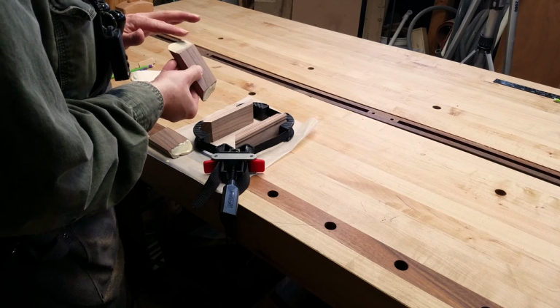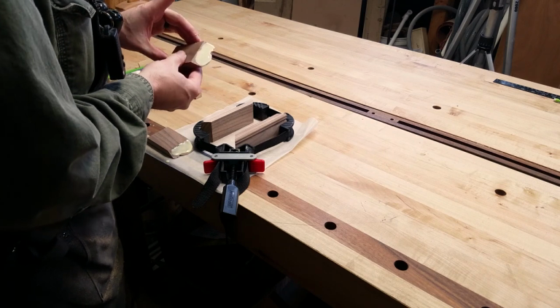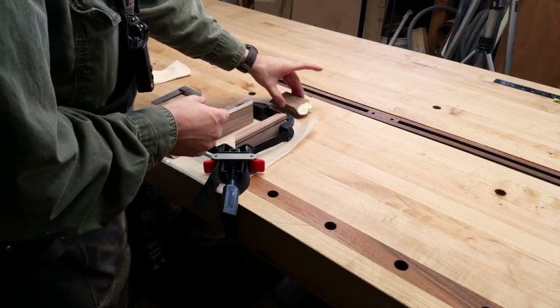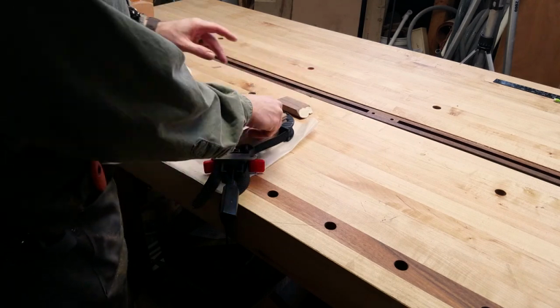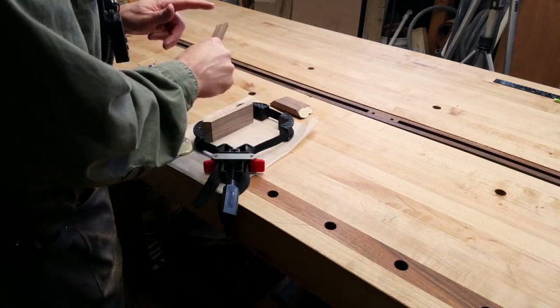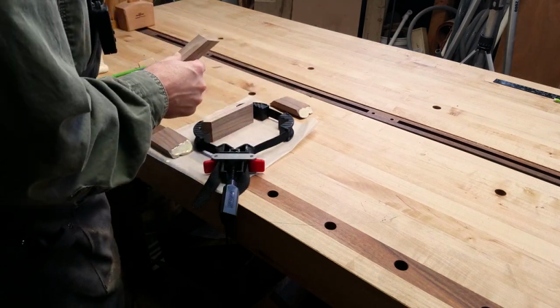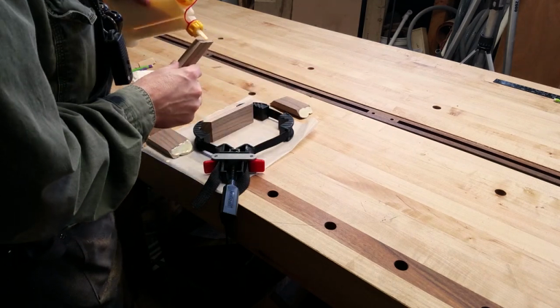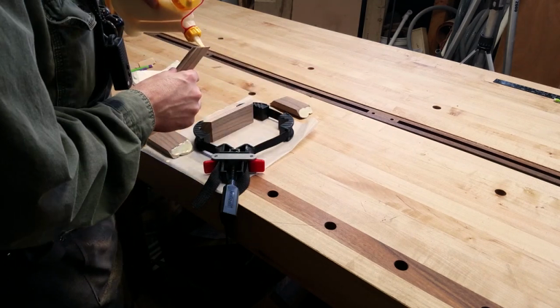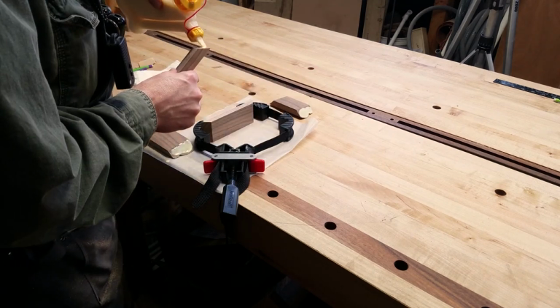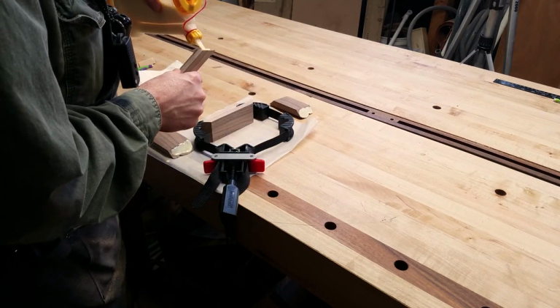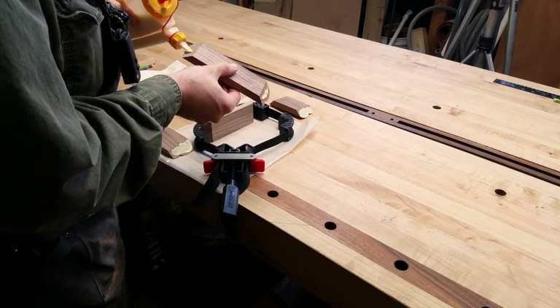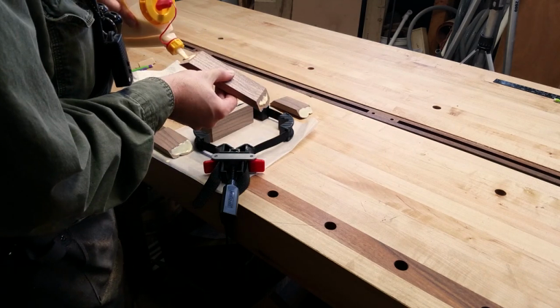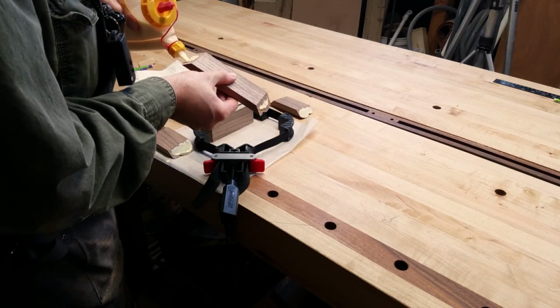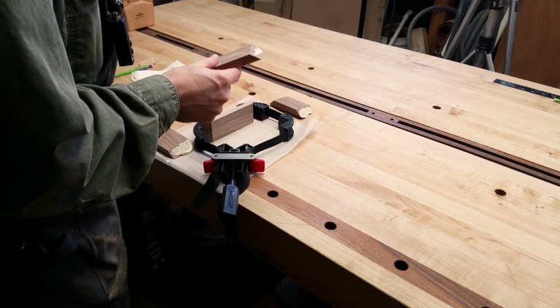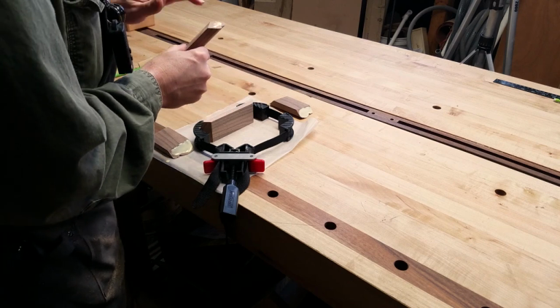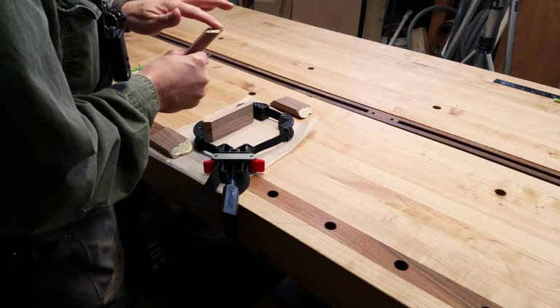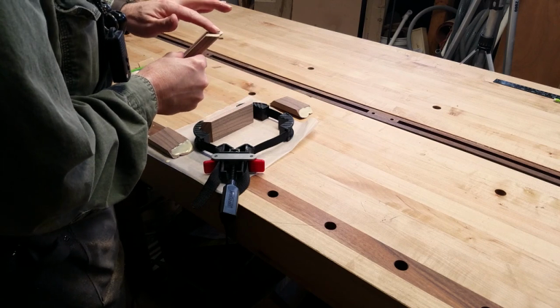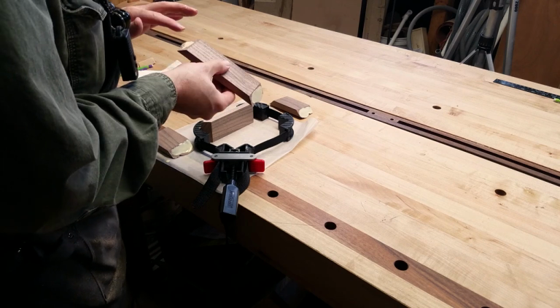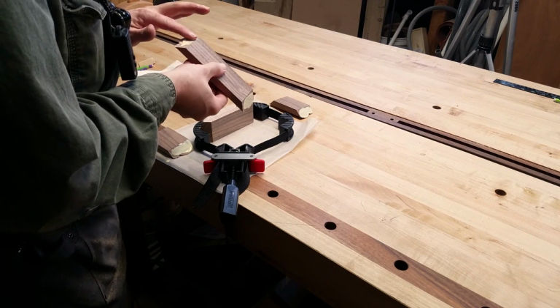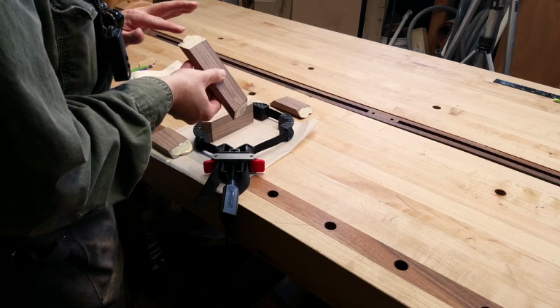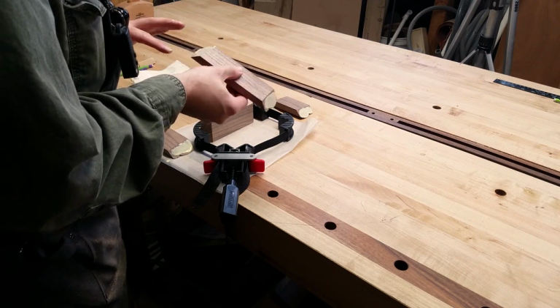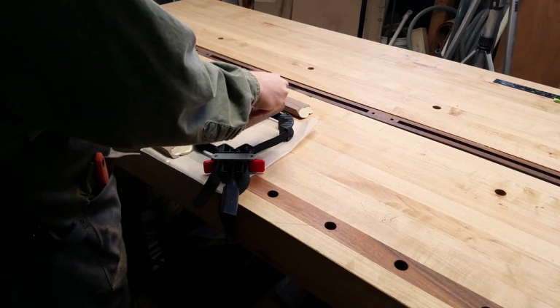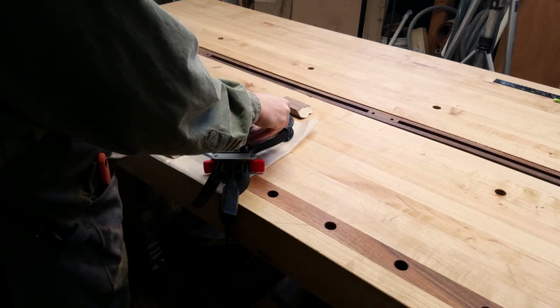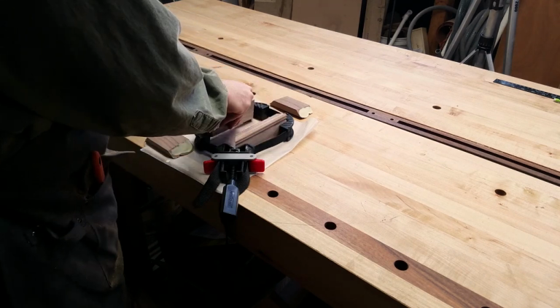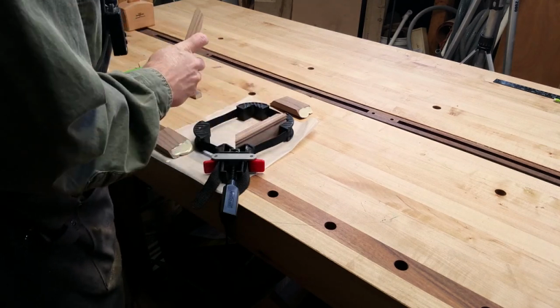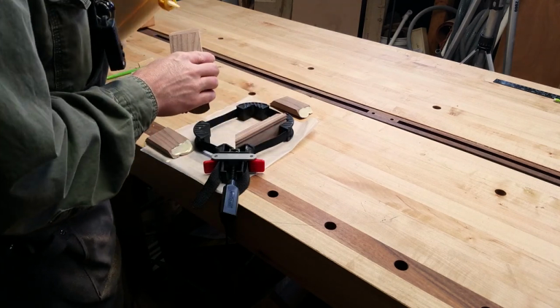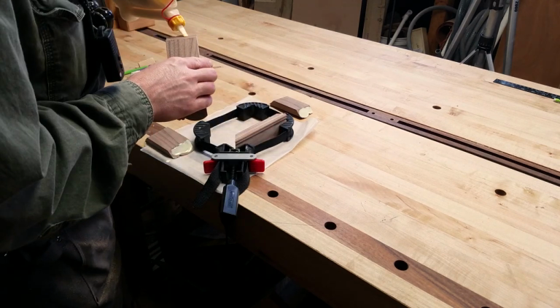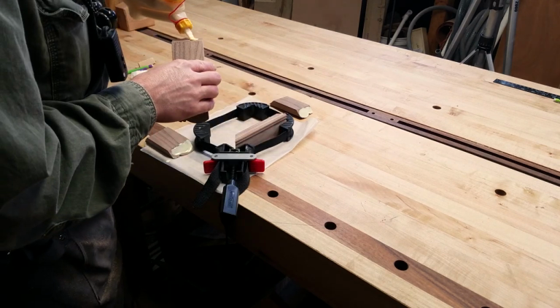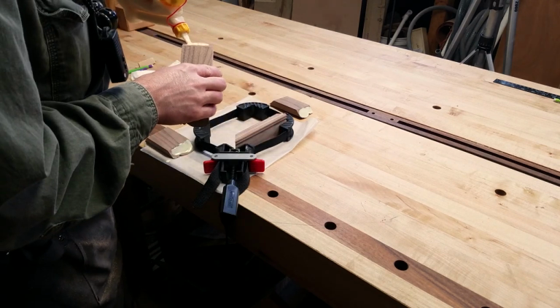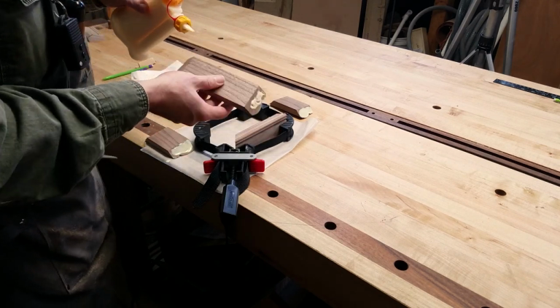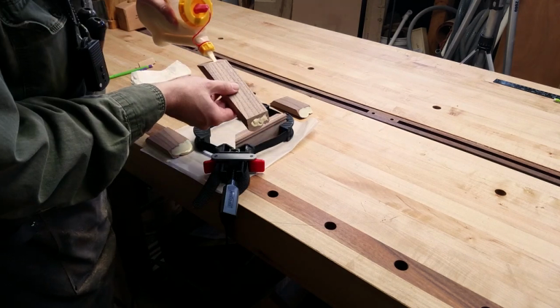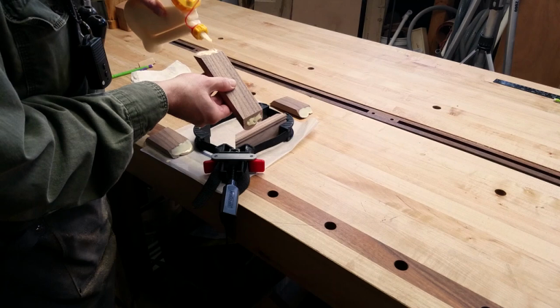I apply glue to both sides of each corner because end grain will soak up a lot of glue, so I make sure to get a decent amount on there, and I will deal with any squeeze out later.